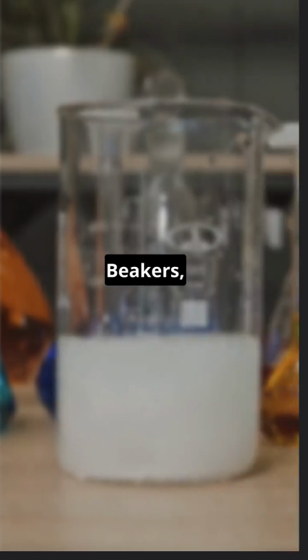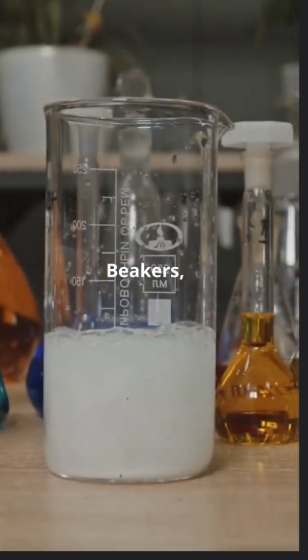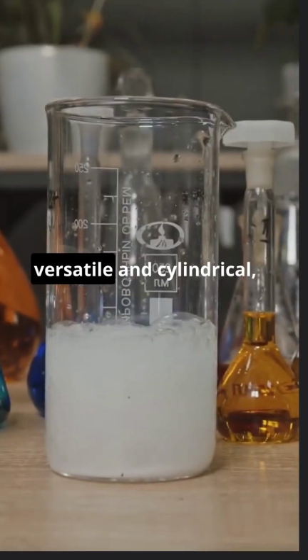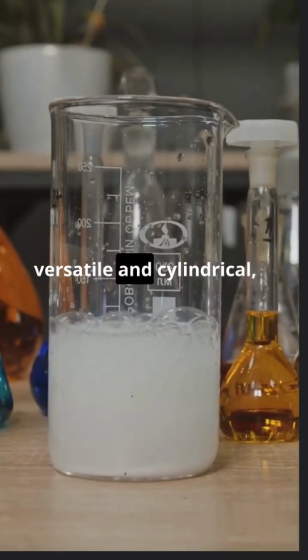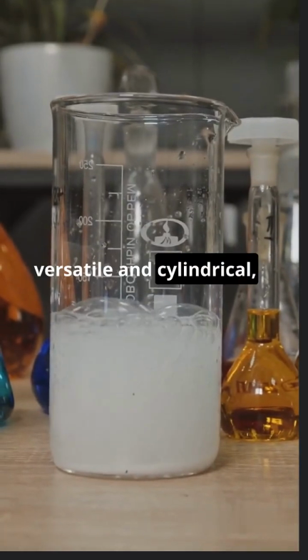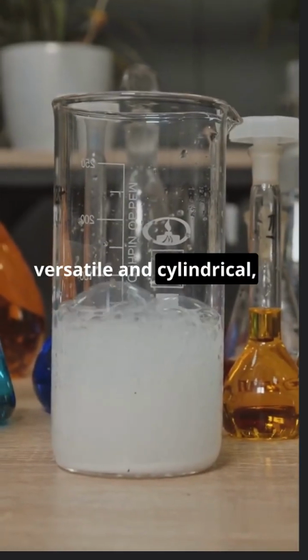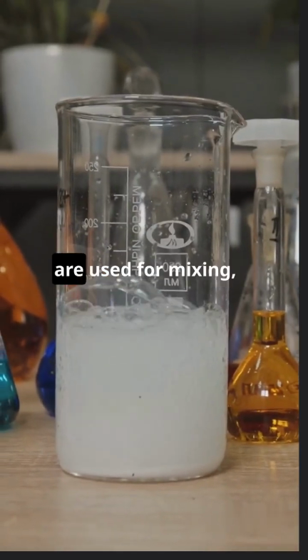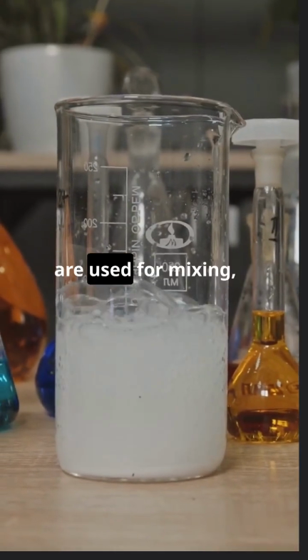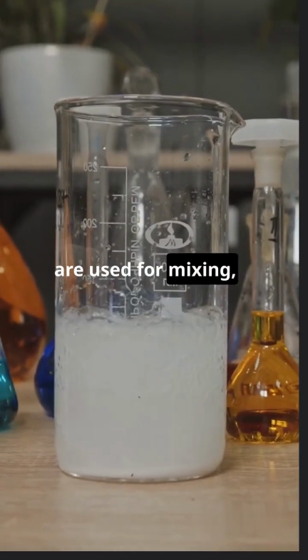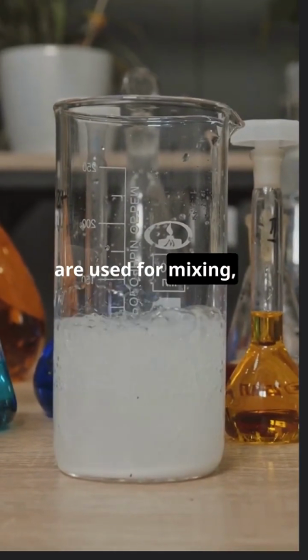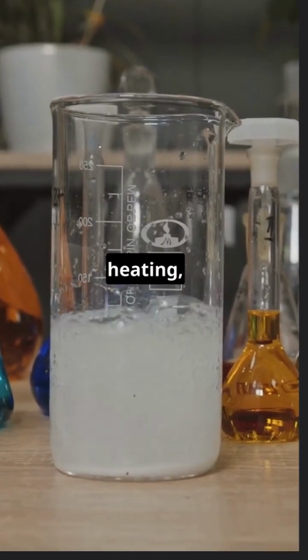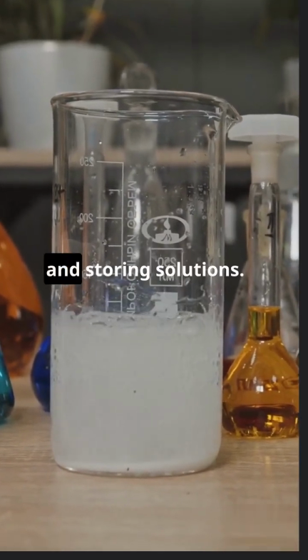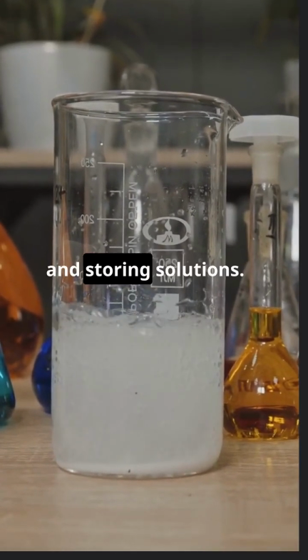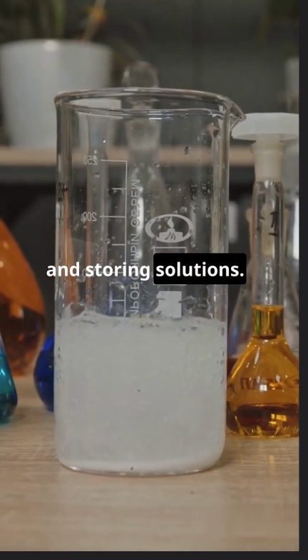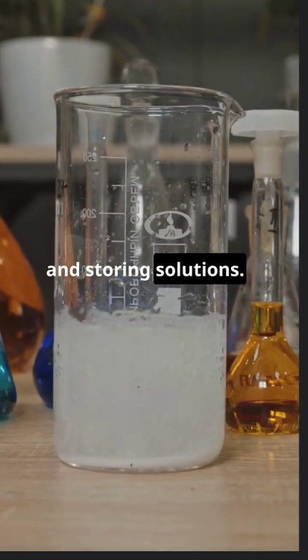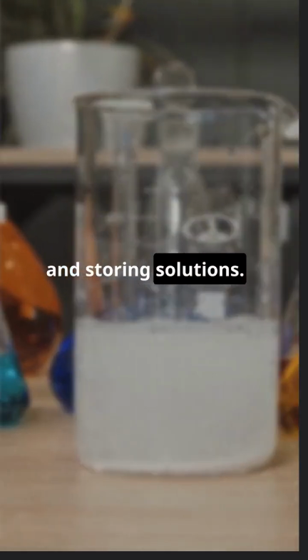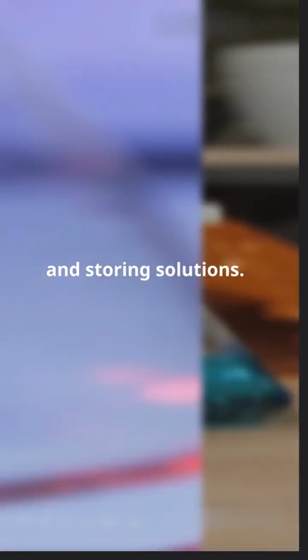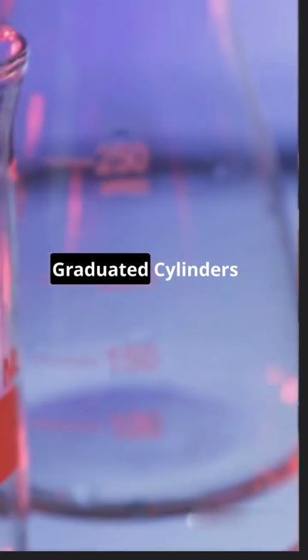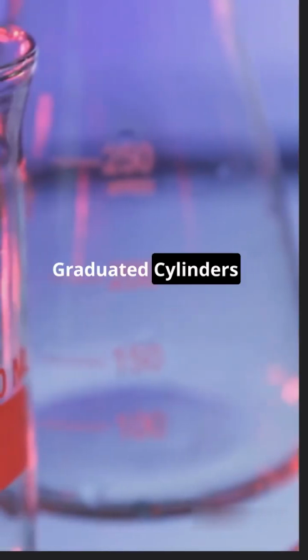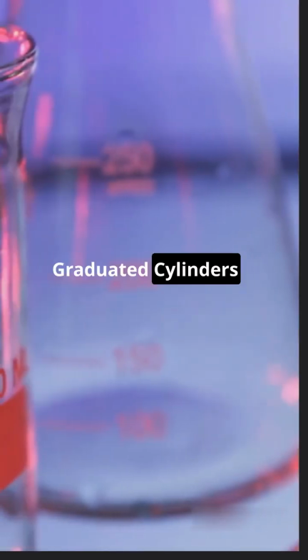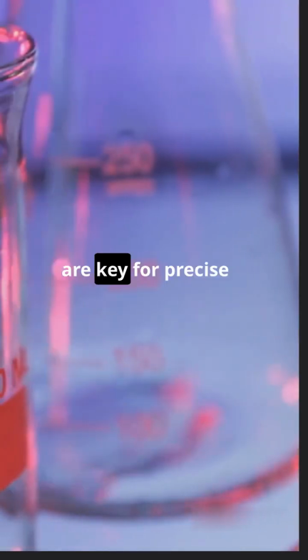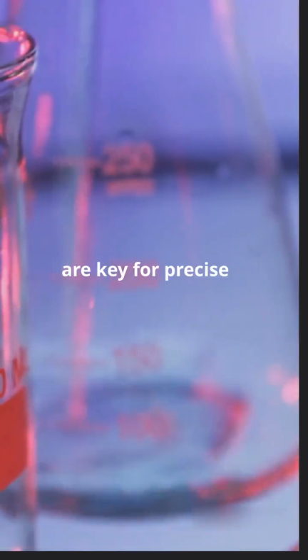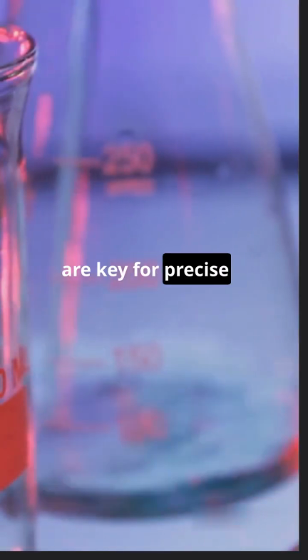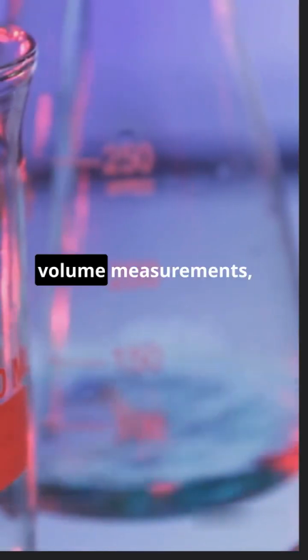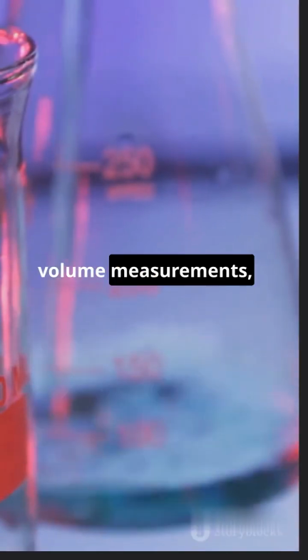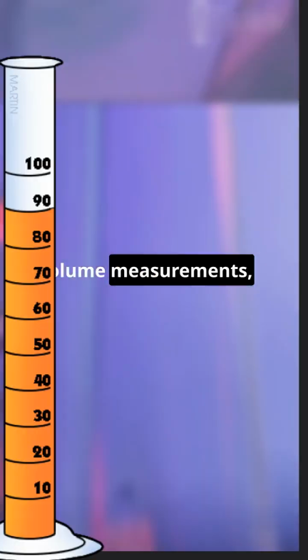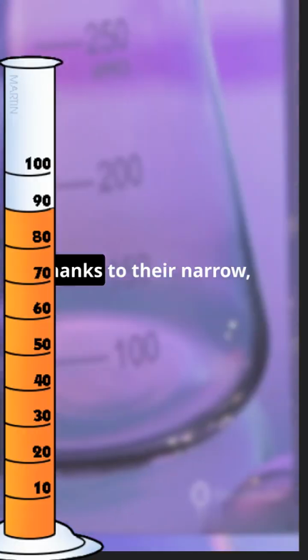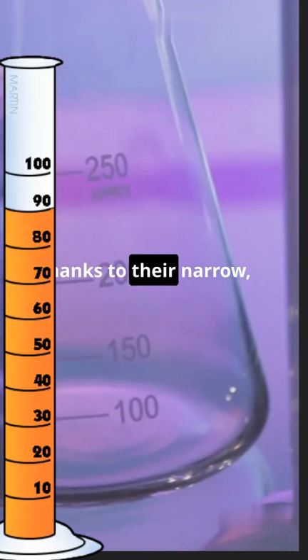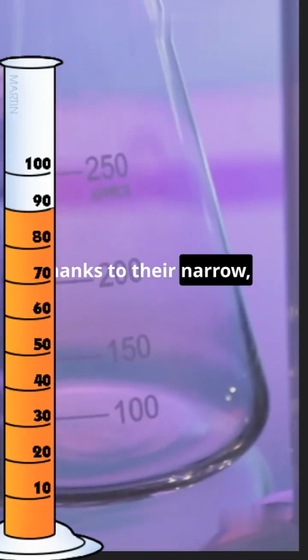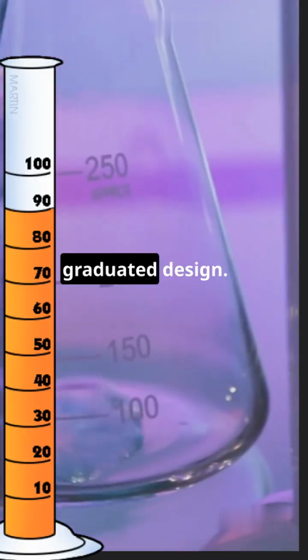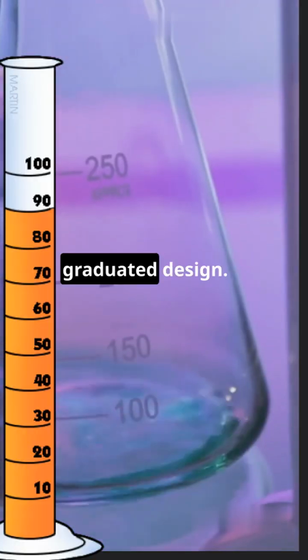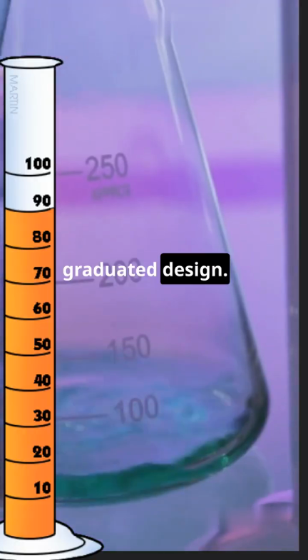Beakers, versatile and cylindrical, are used for mixing, heating, and storing solutions. Graduated cylinders are key for precise volume measurements, thanks to their narrow, graduated design.